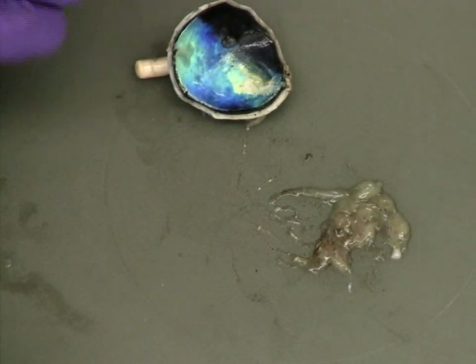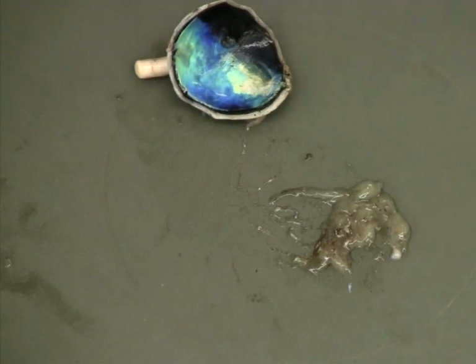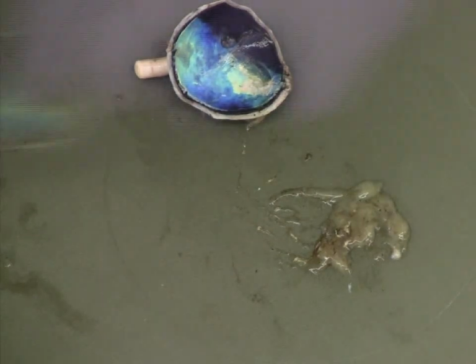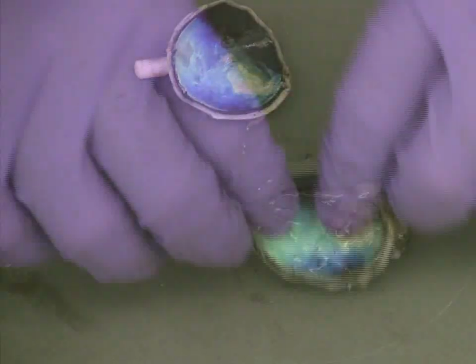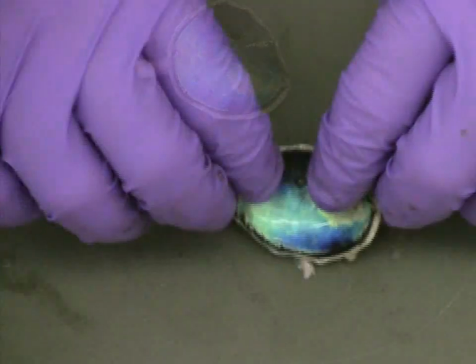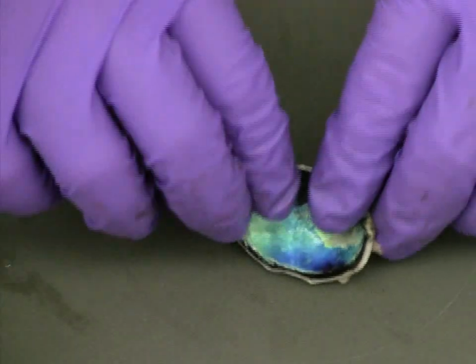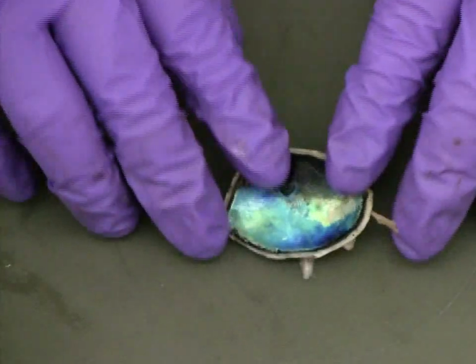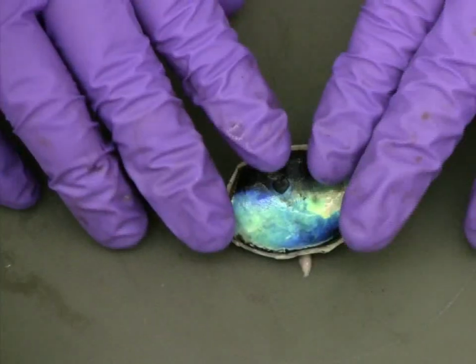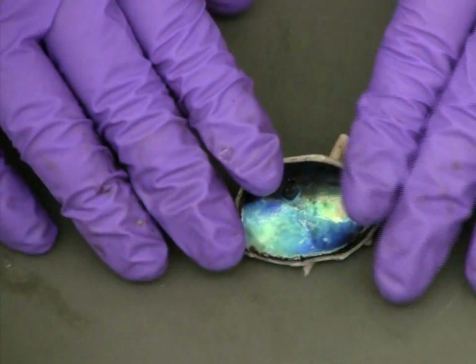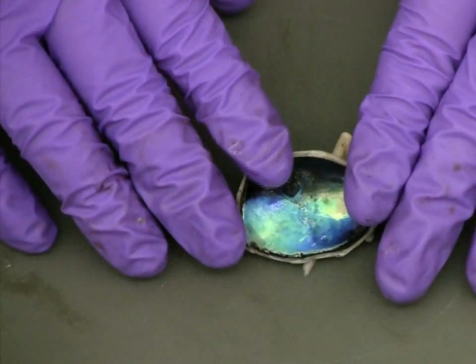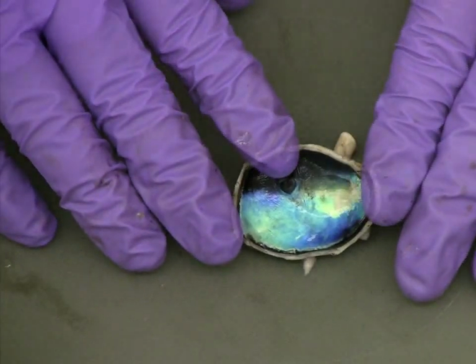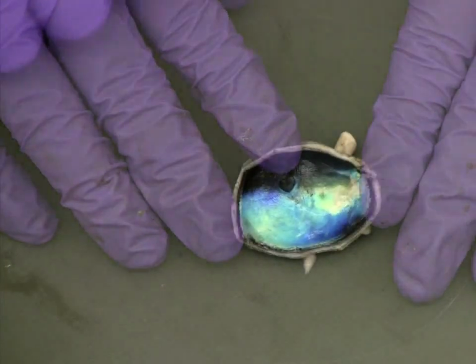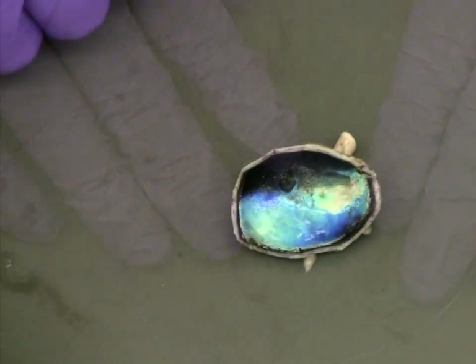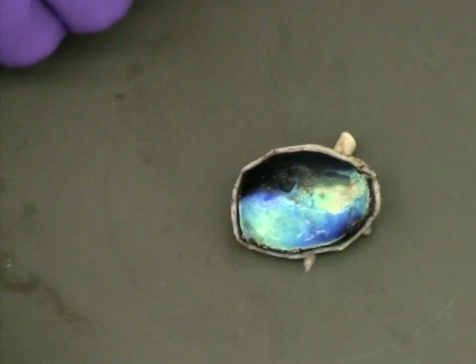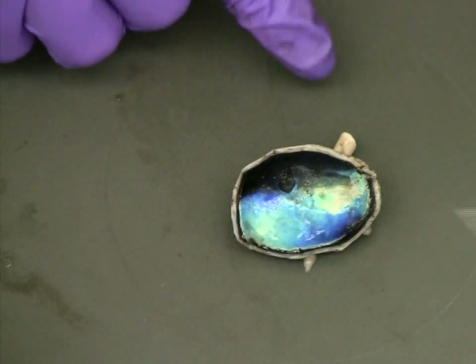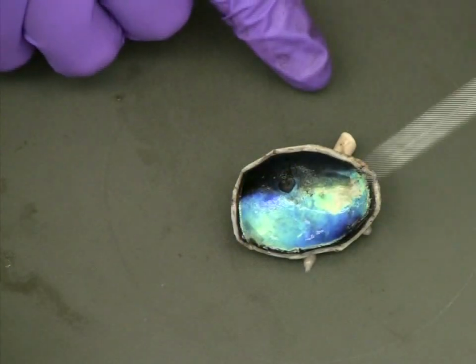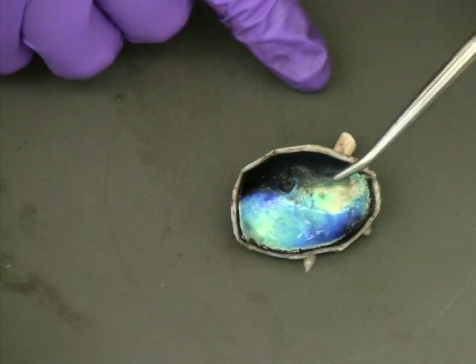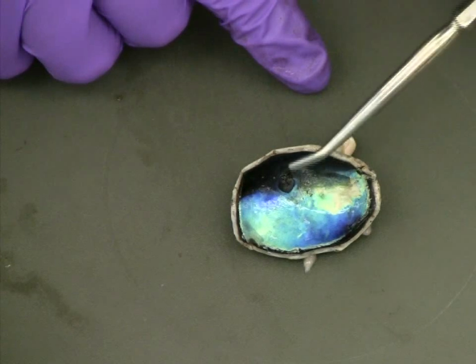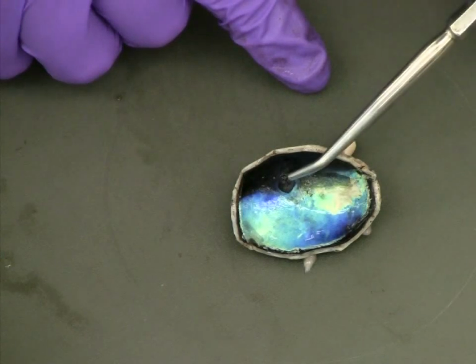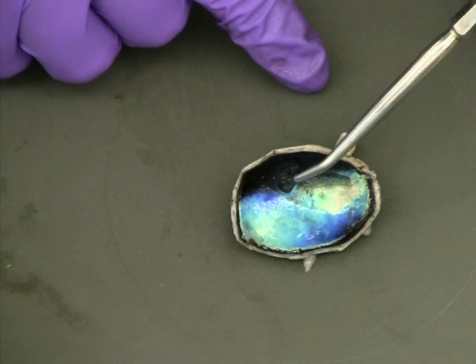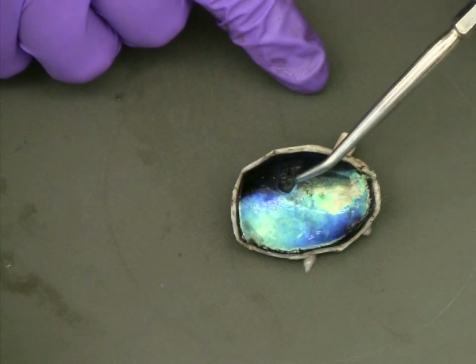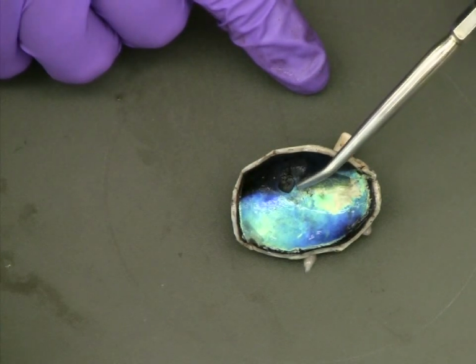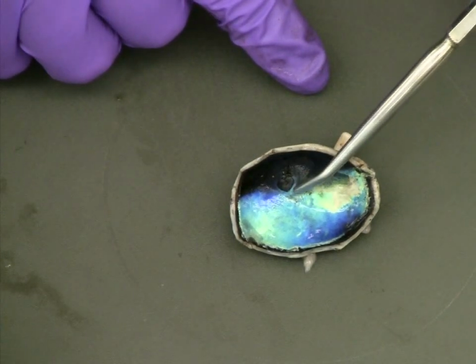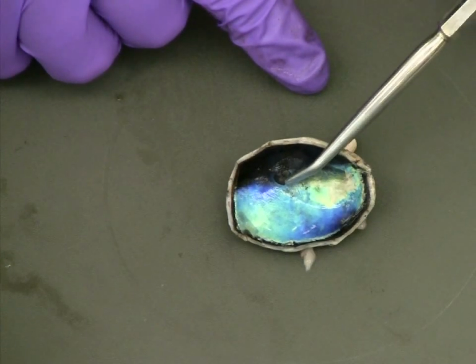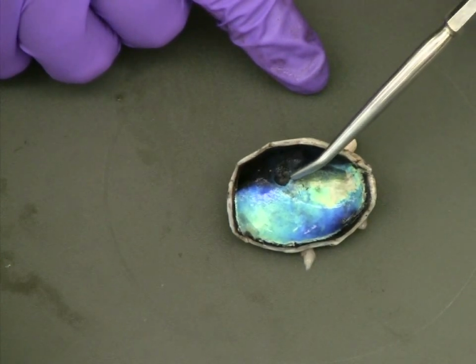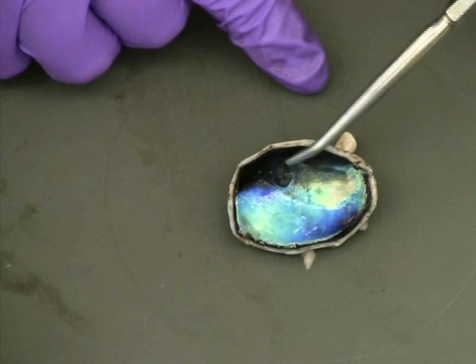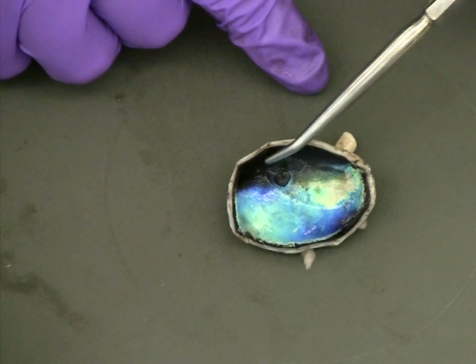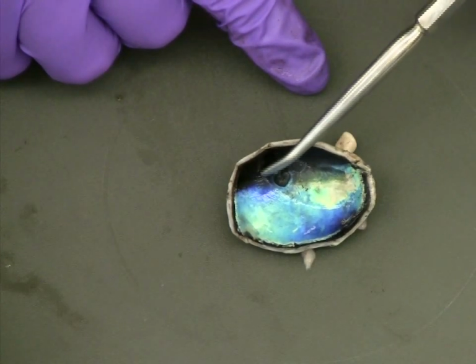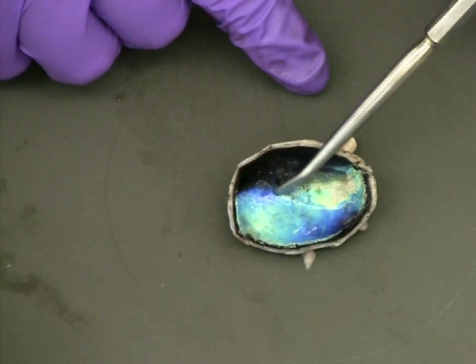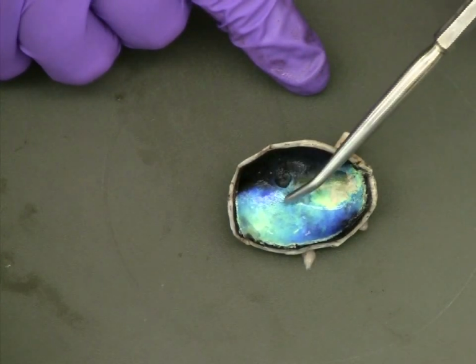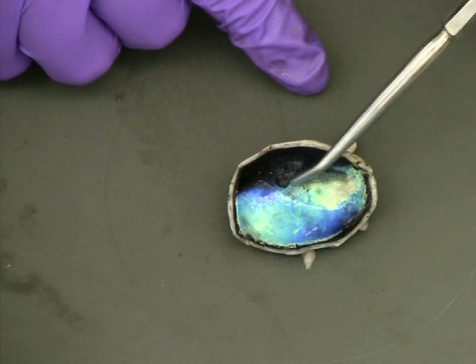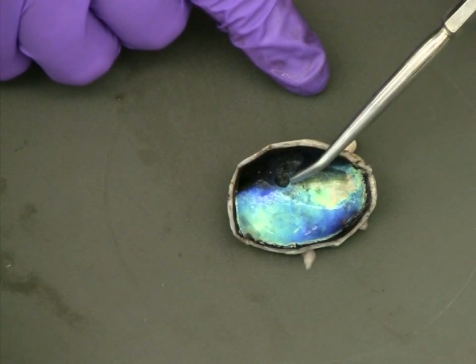With the retina removed, the reflective back of the eye — the tapetum lucidum — is clearly visible. Also, the remaining tissue, which correlates with the blind spot, is also visible.